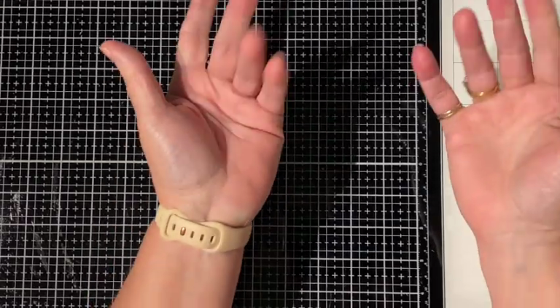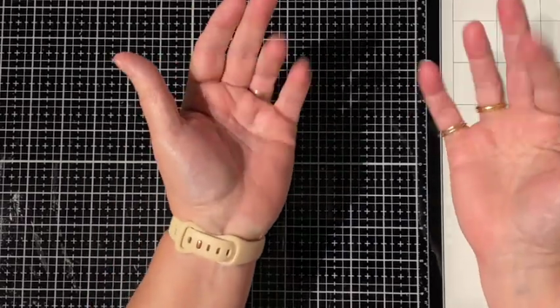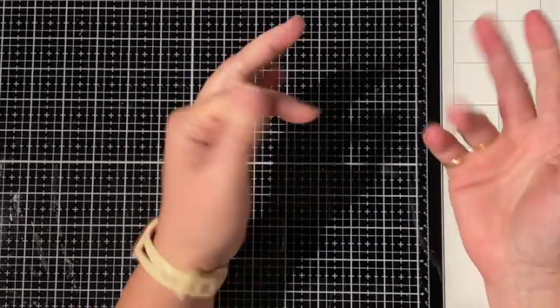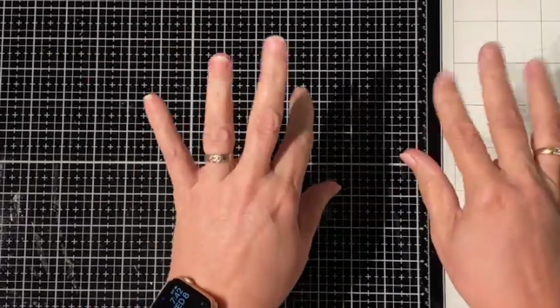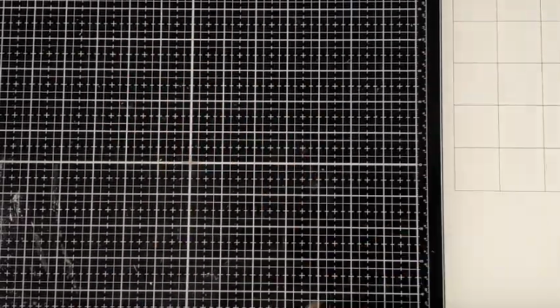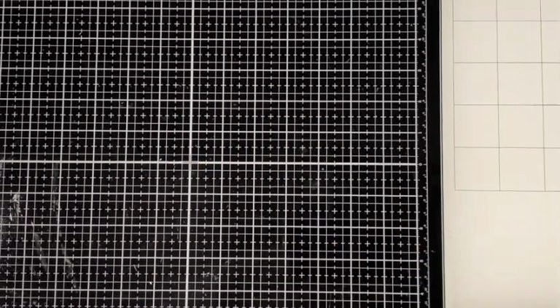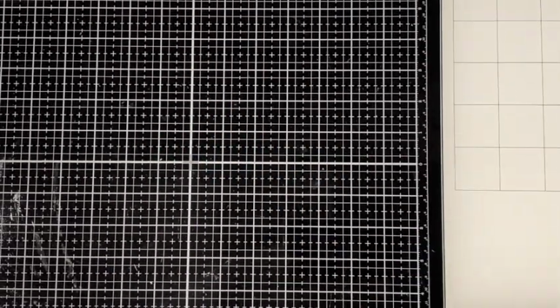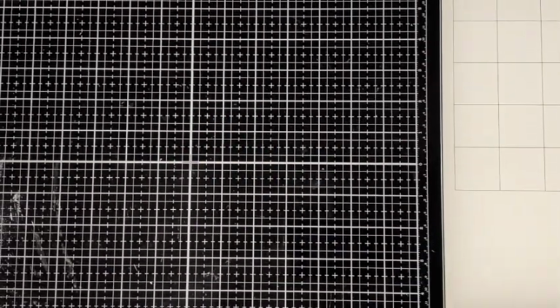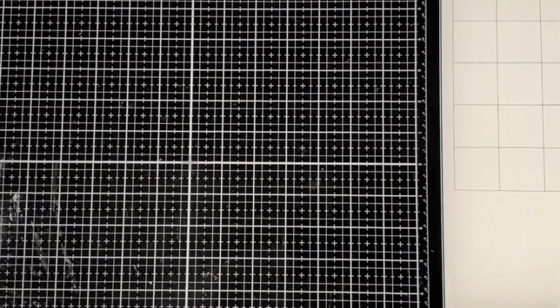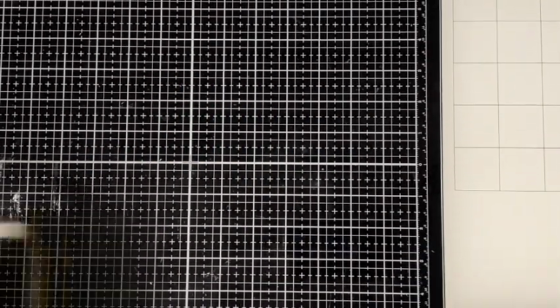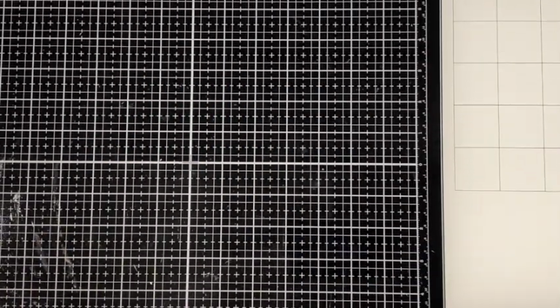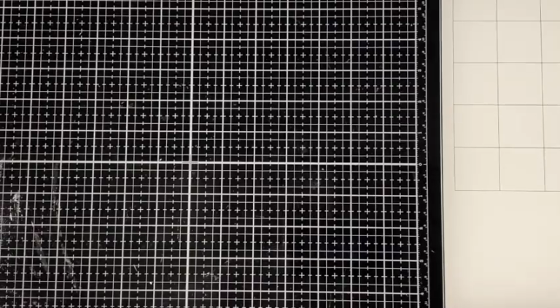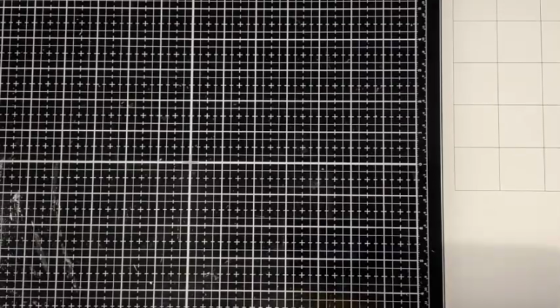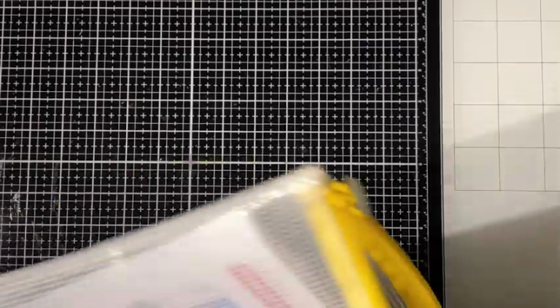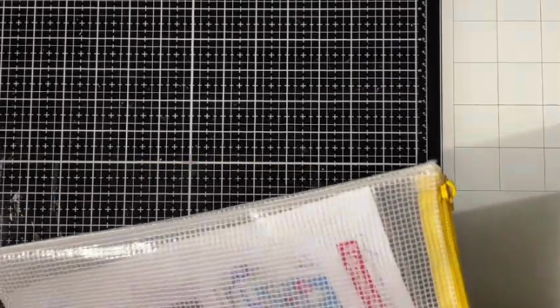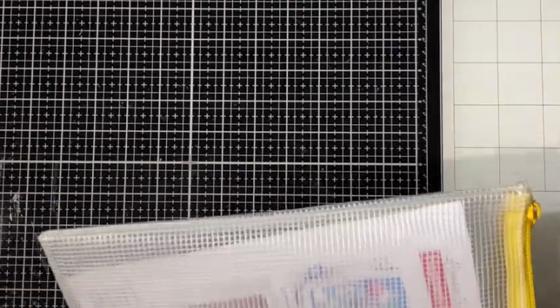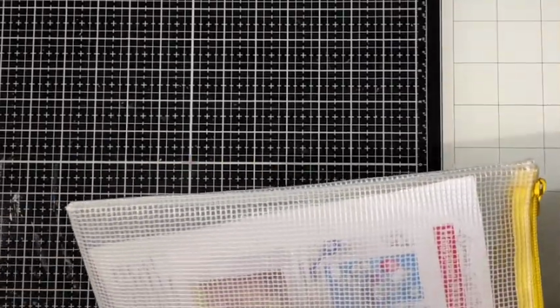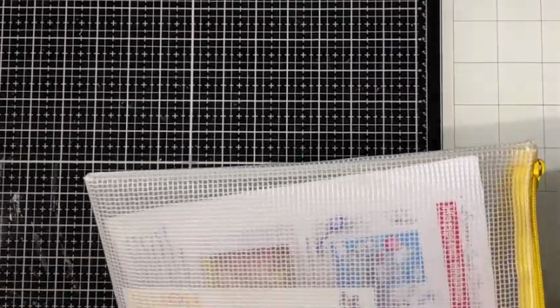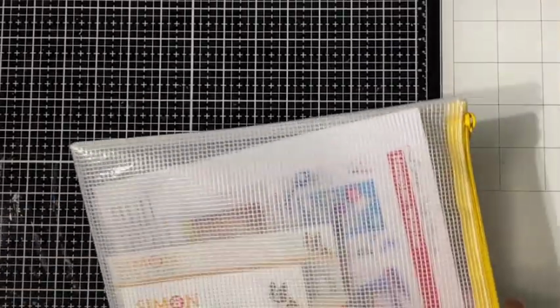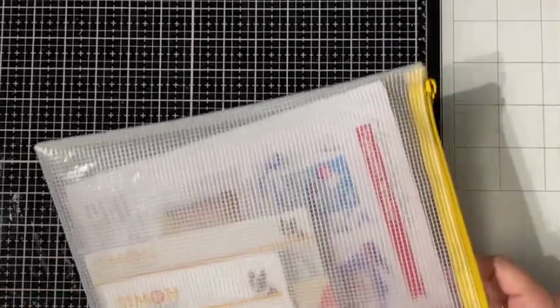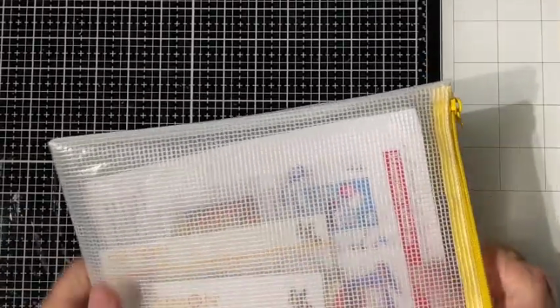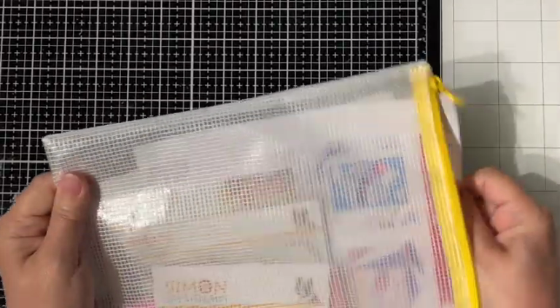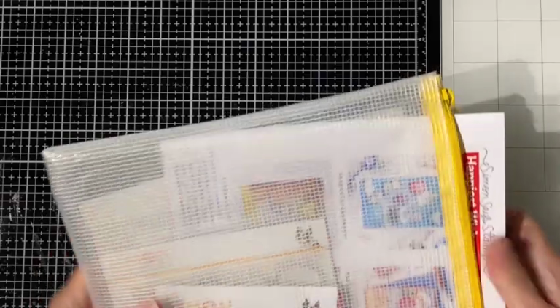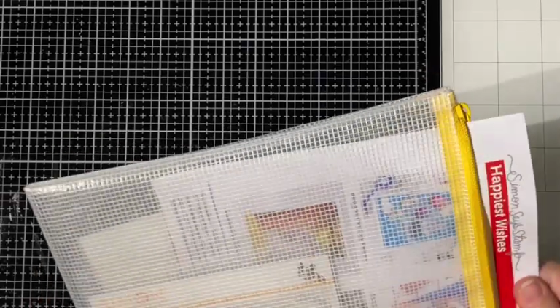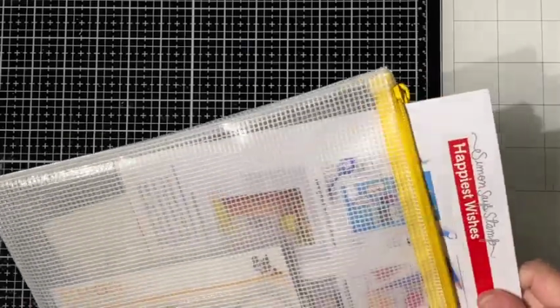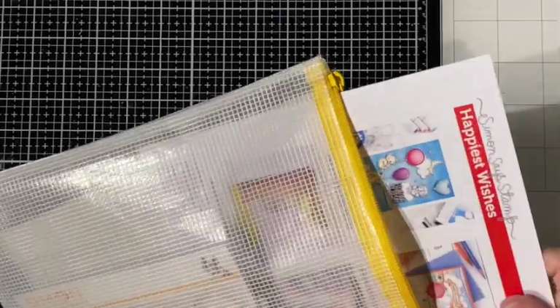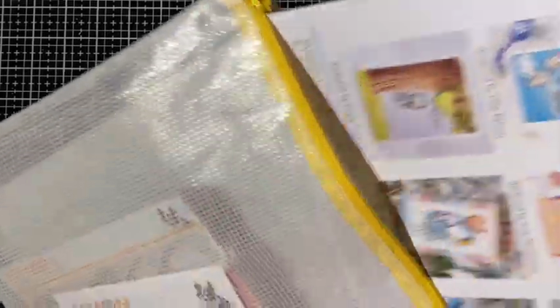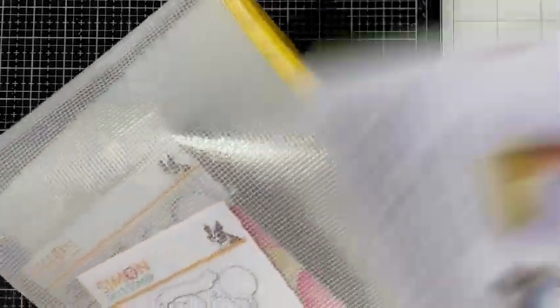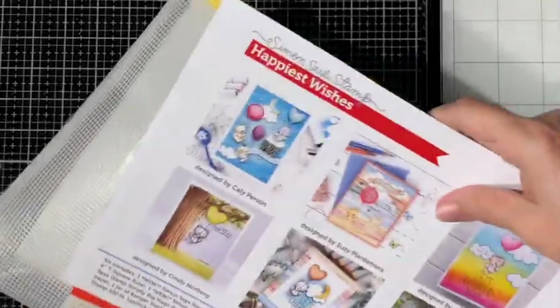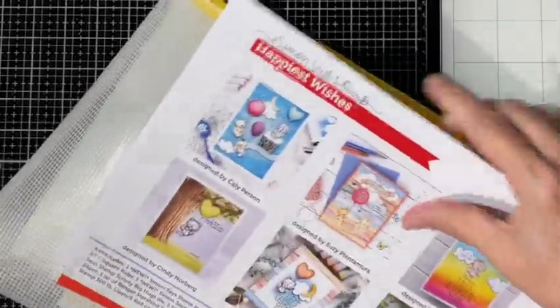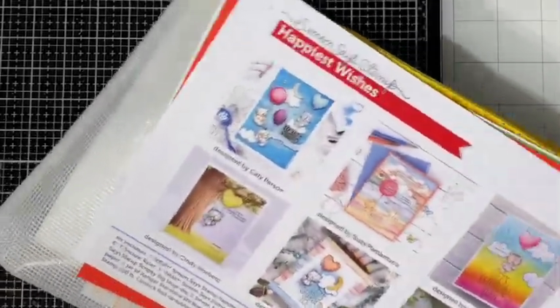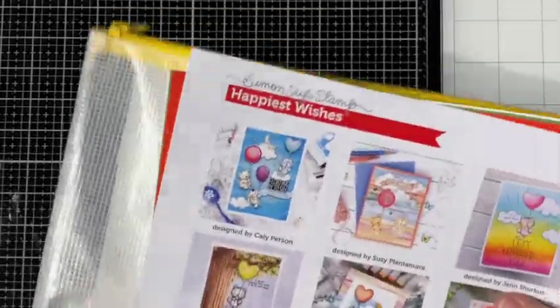Hello everyone, this is Tina with Tiazza's Treasures. Today I have for you the Simon Says June 2022 kit, Happiest Wishes.